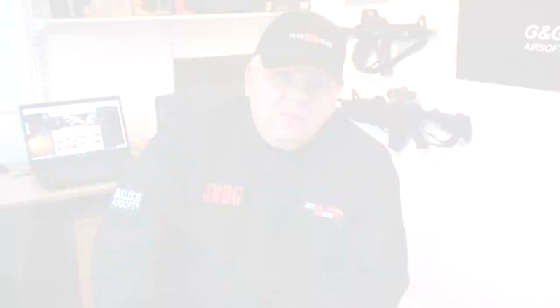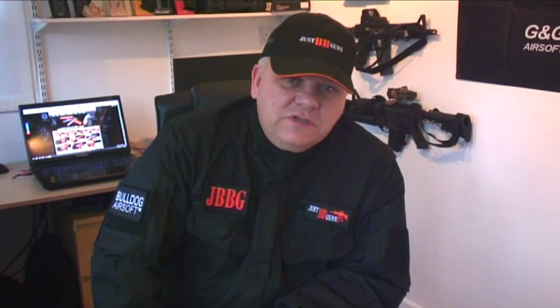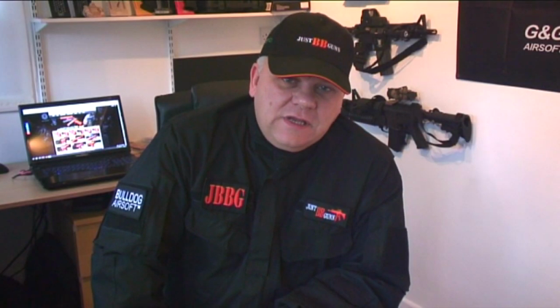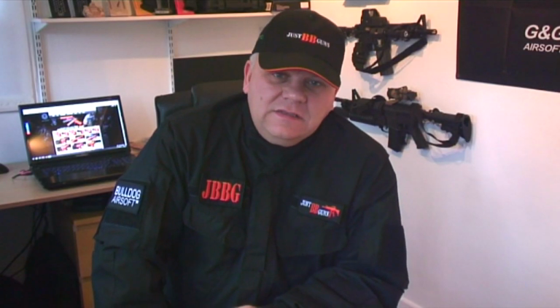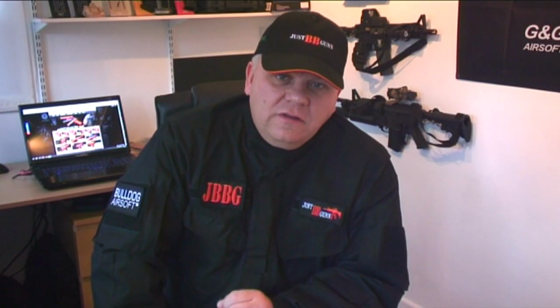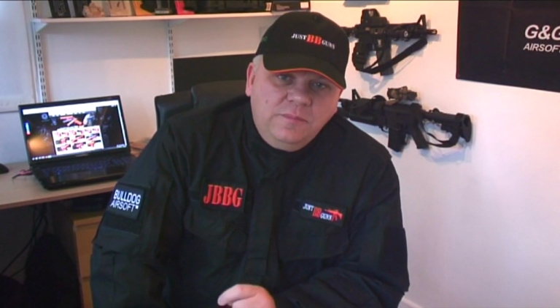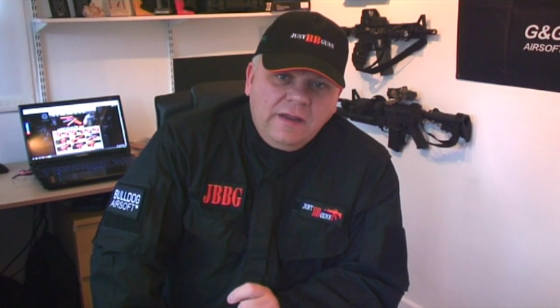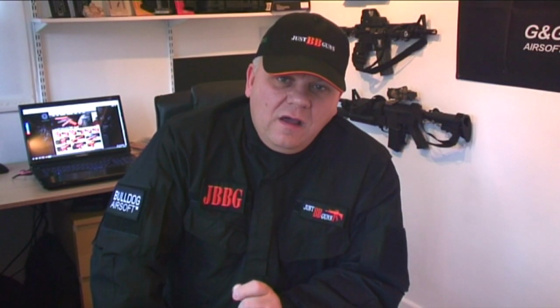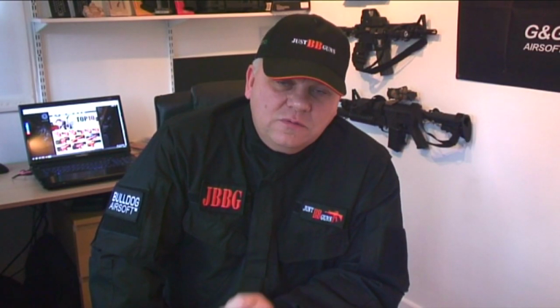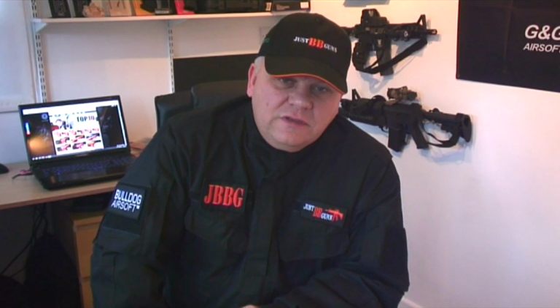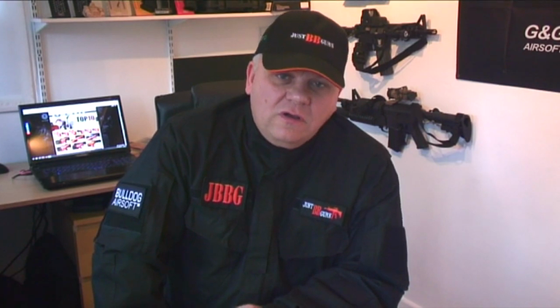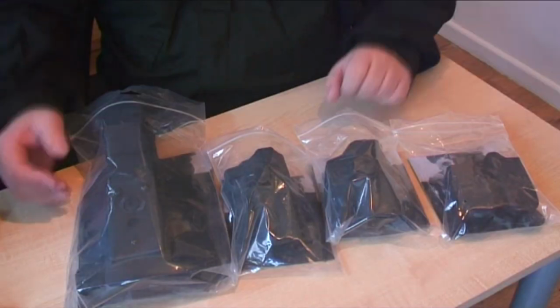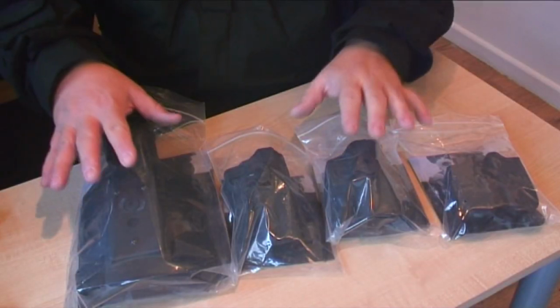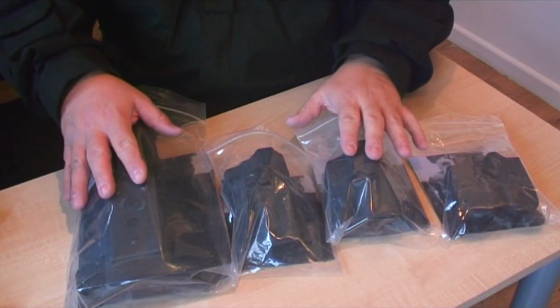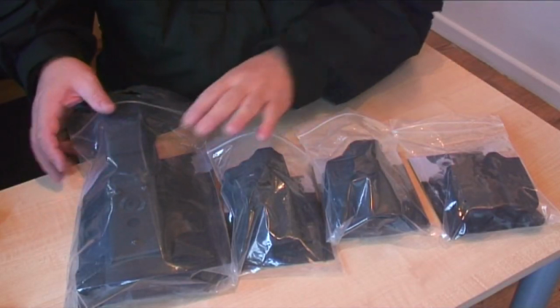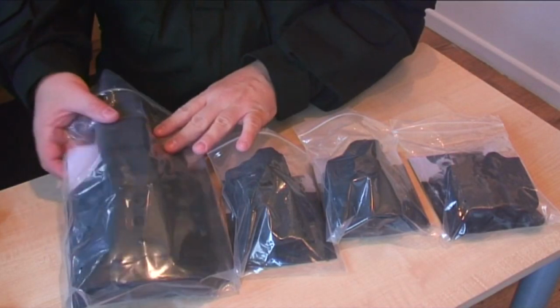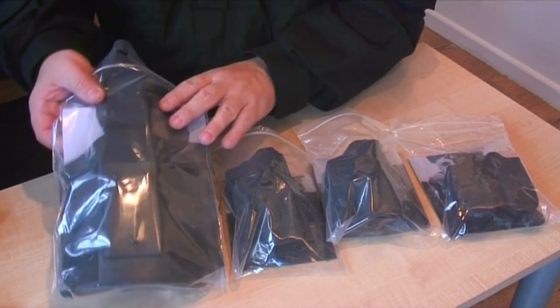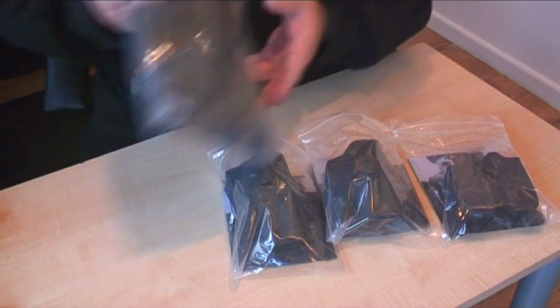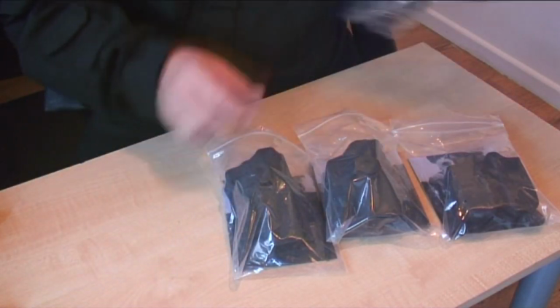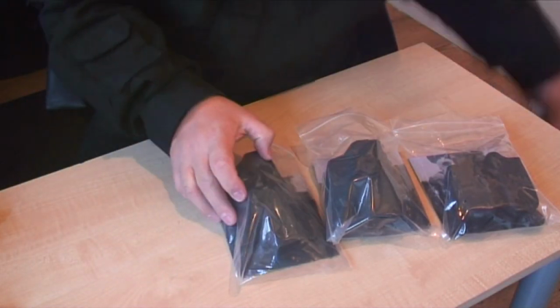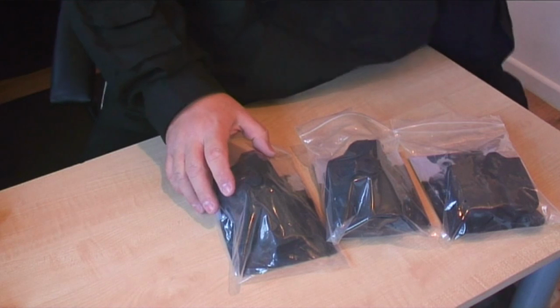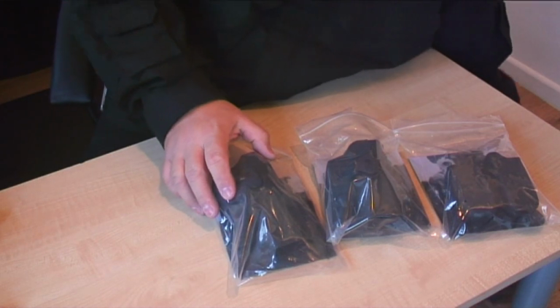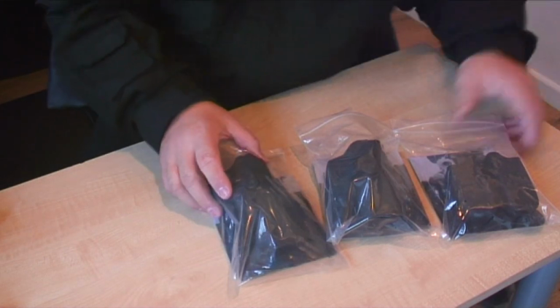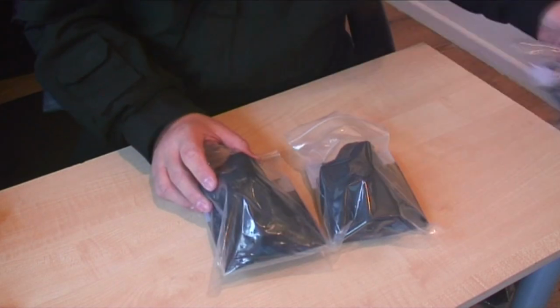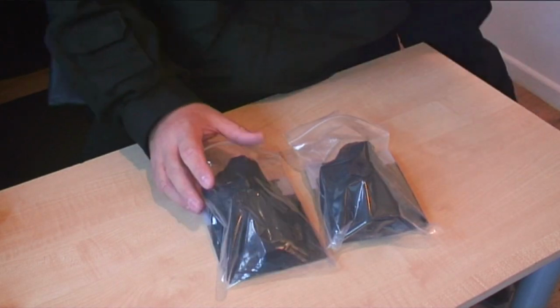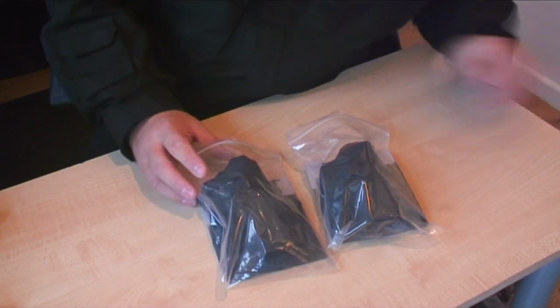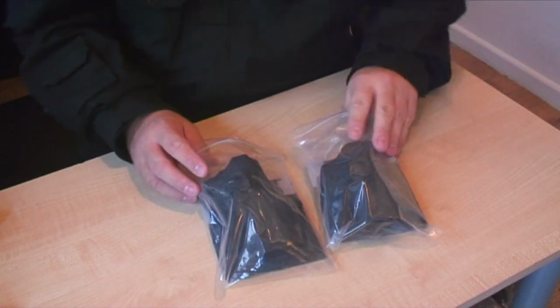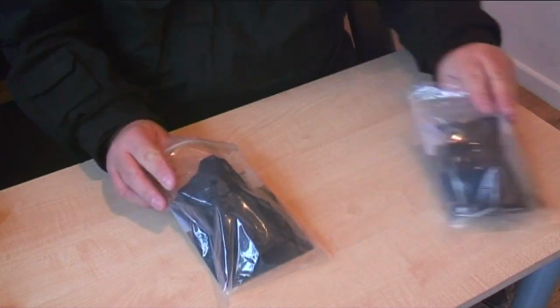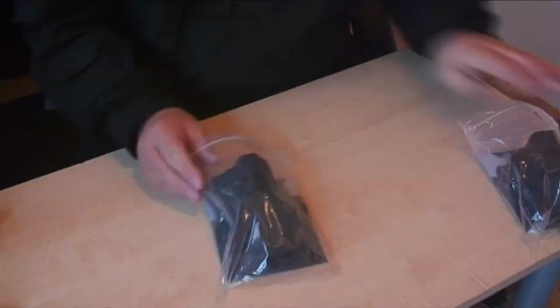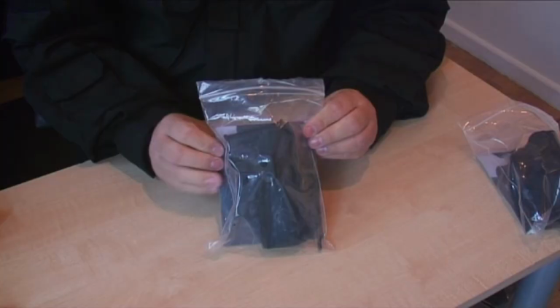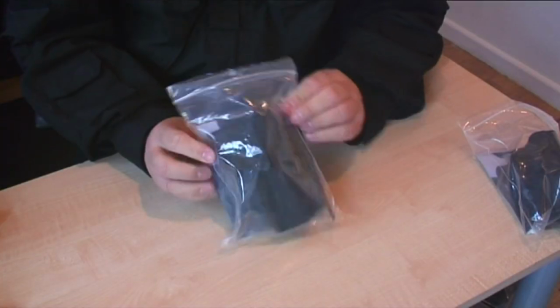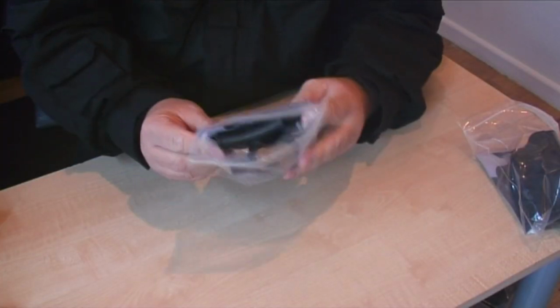Mark here from JBBG. Let's take a look at these new Blue Line holsters we've just got in stock. It's a modular system — let's take away some bits first and just share the holsters.